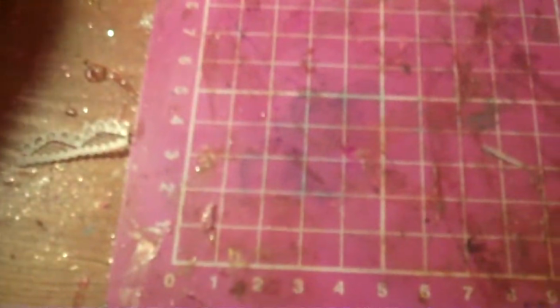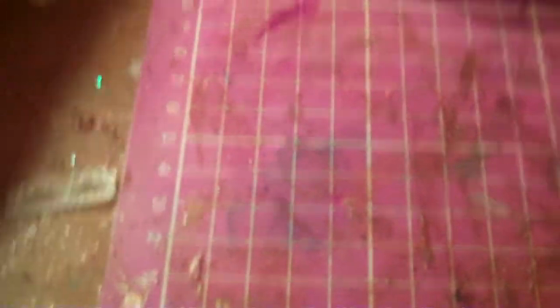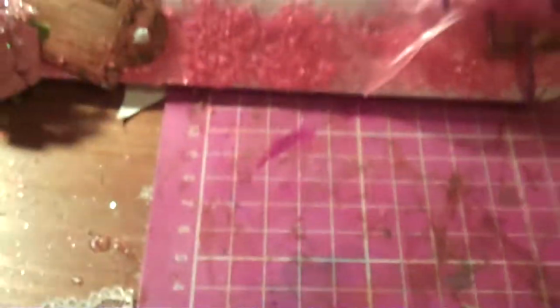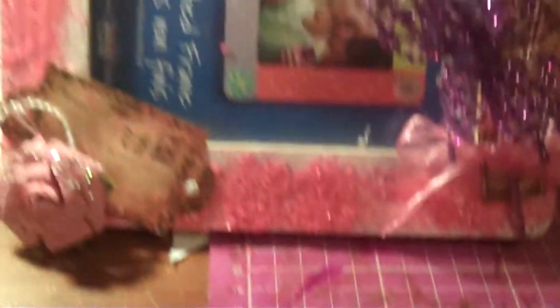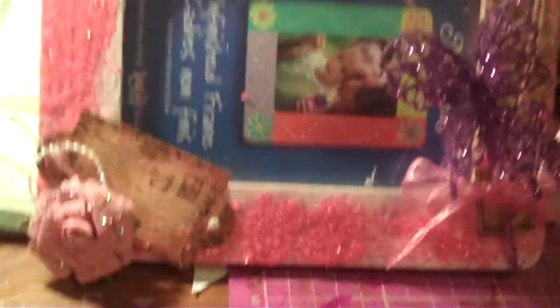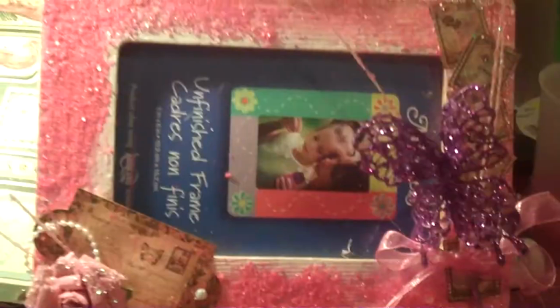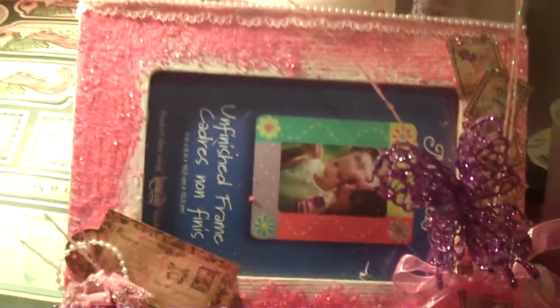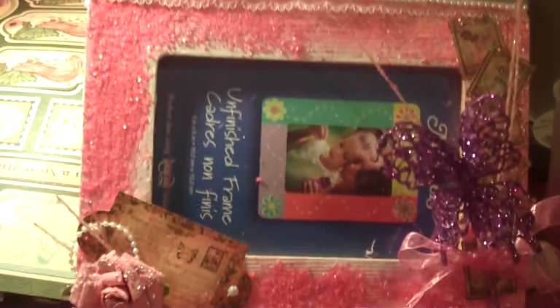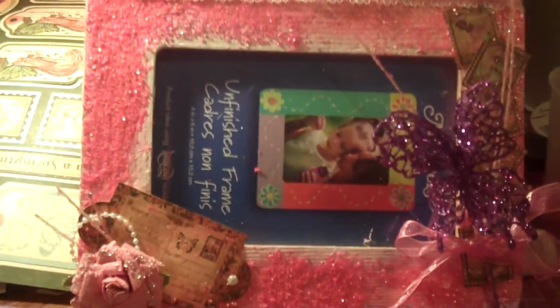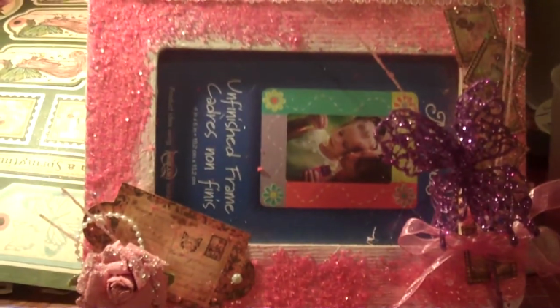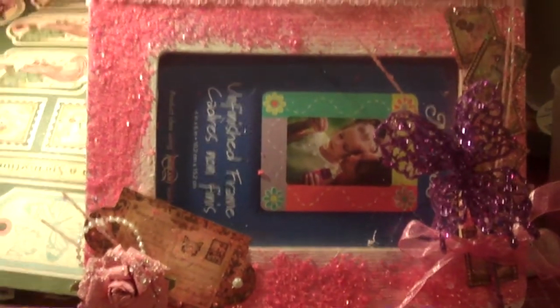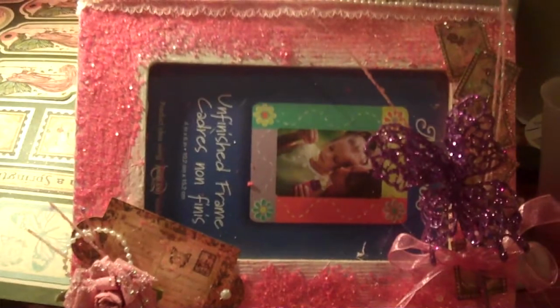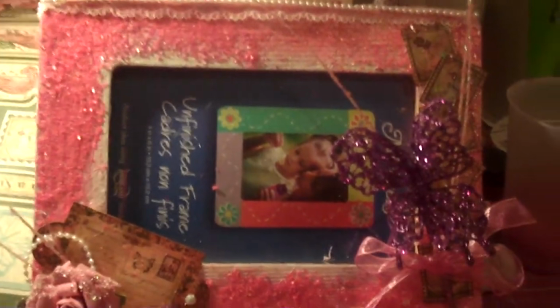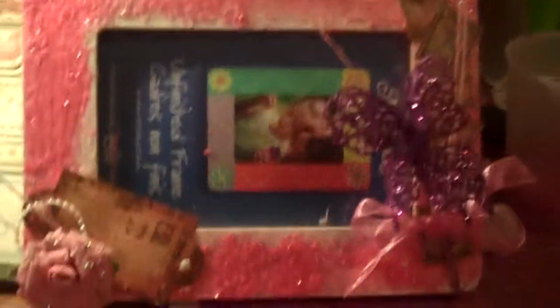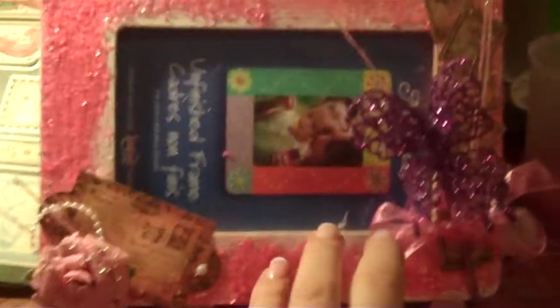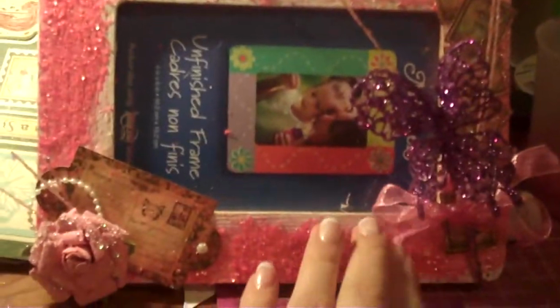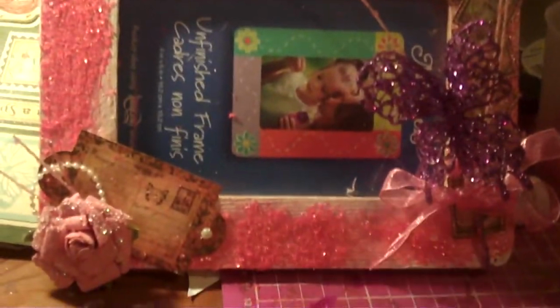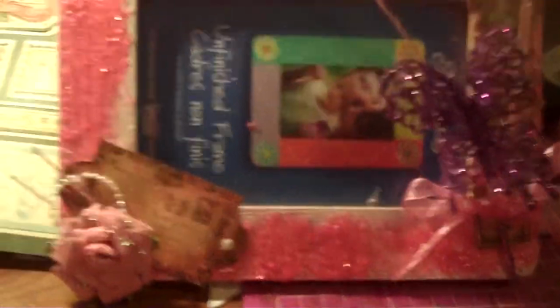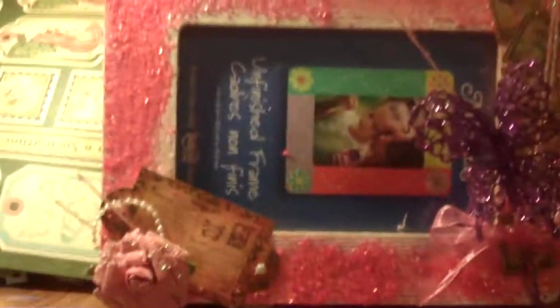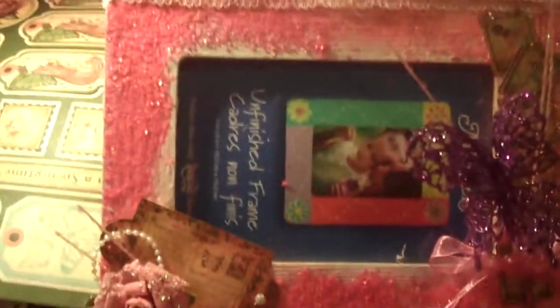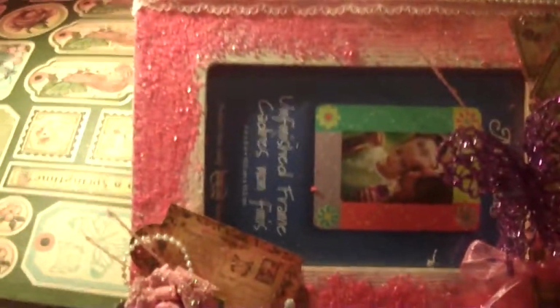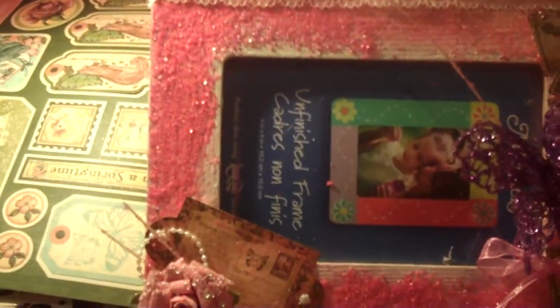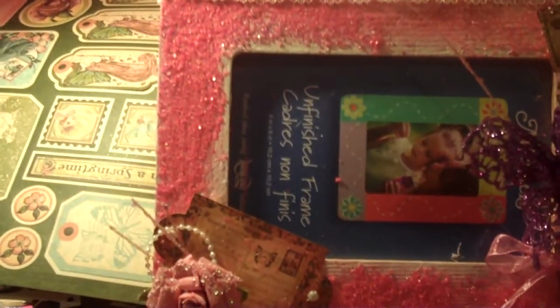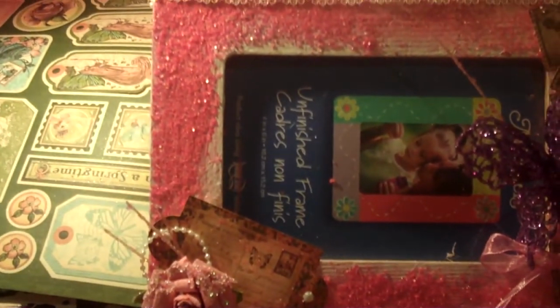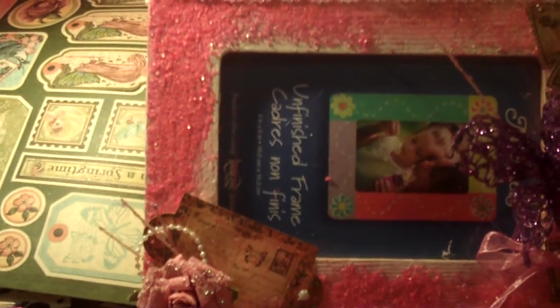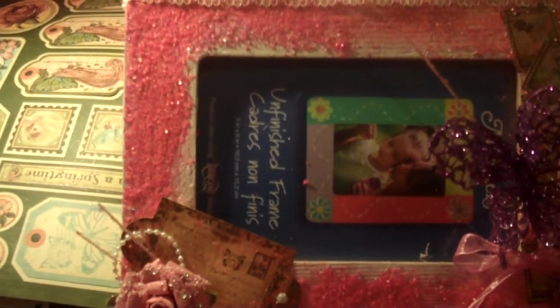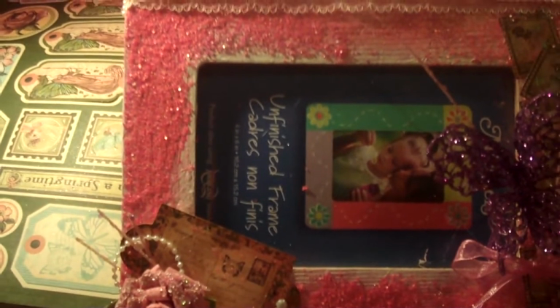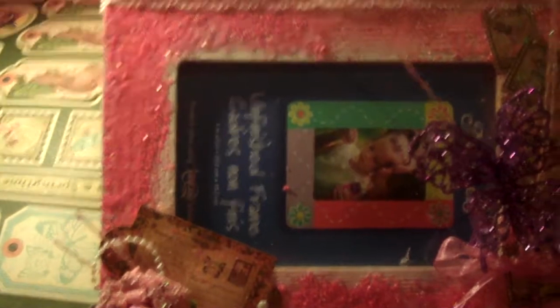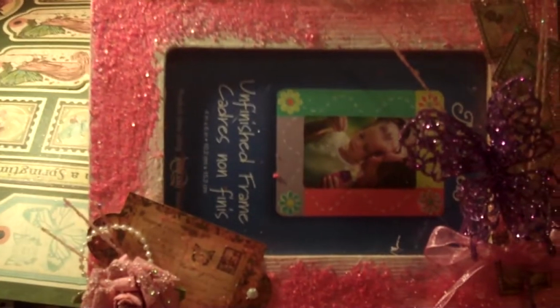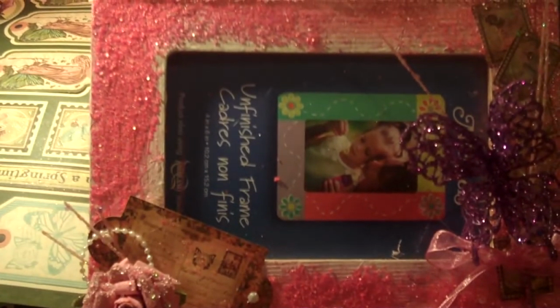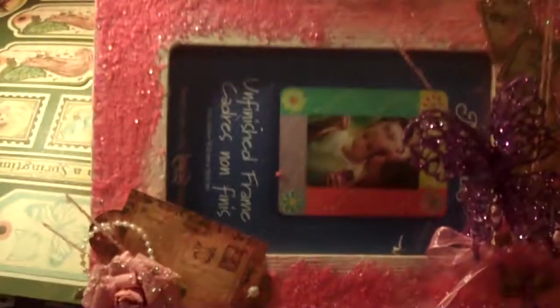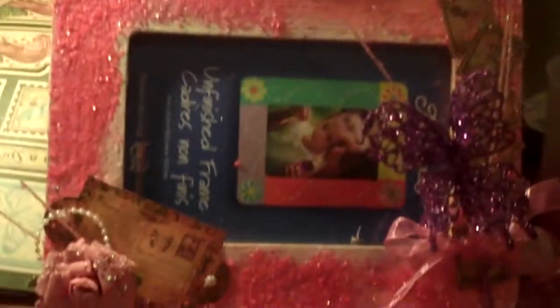I will probably put something in it. I think it's kind of fun. Oh, there's like a ribbon down here. It's fun, I like it. It's all pink and sparkly and girly.